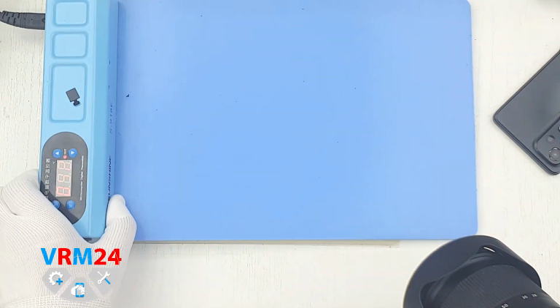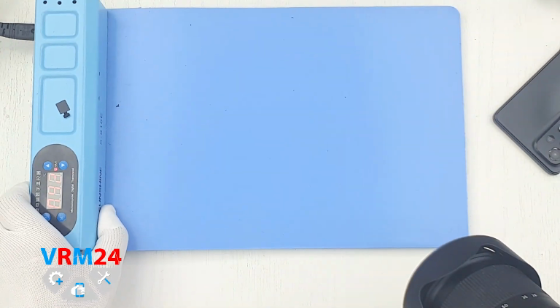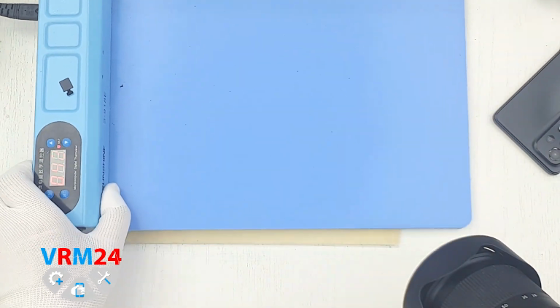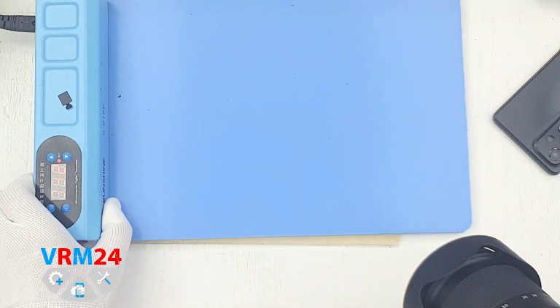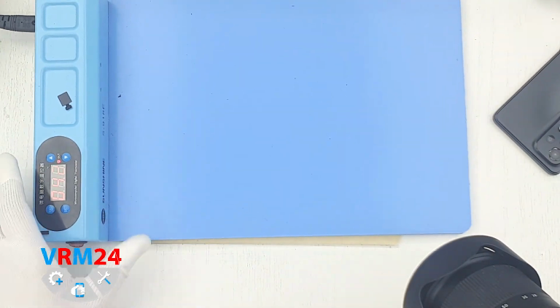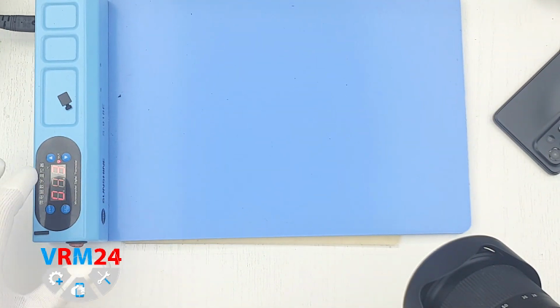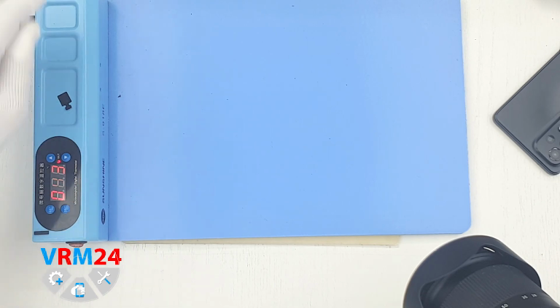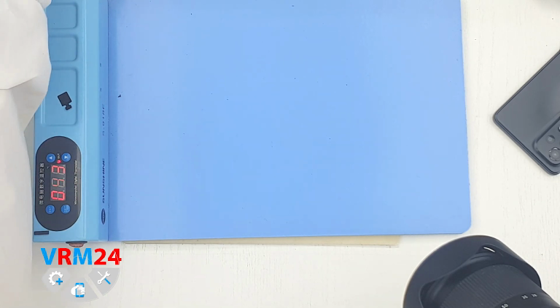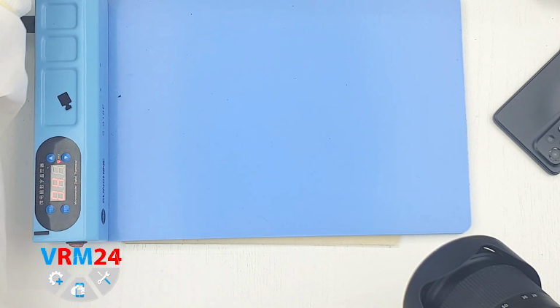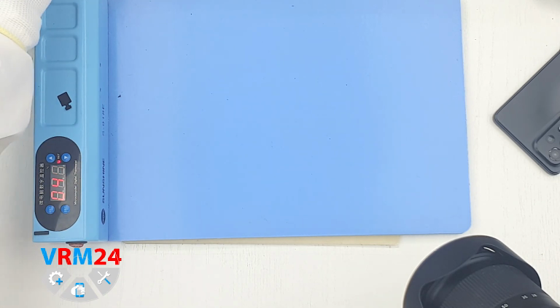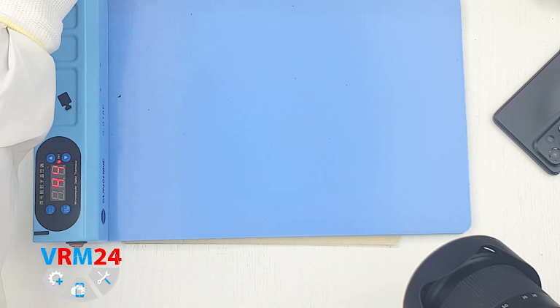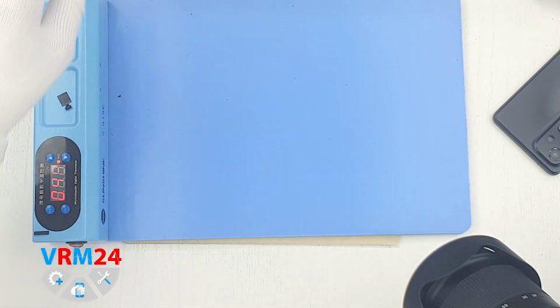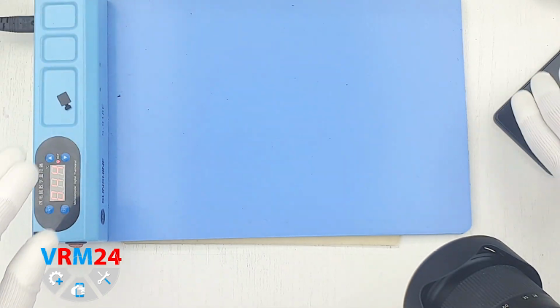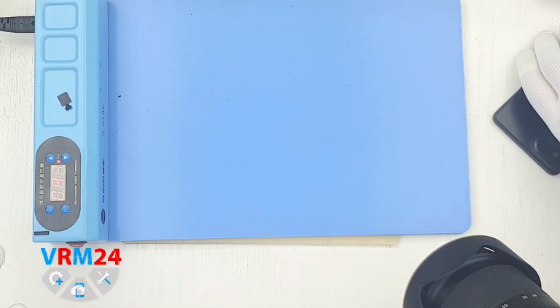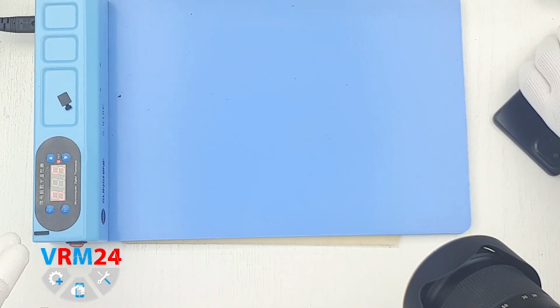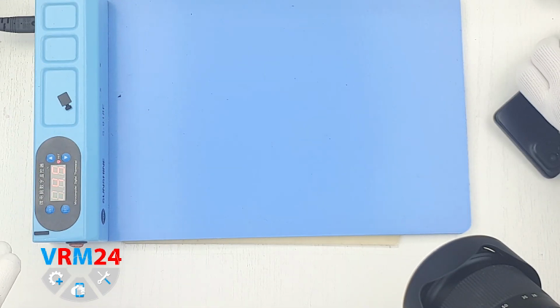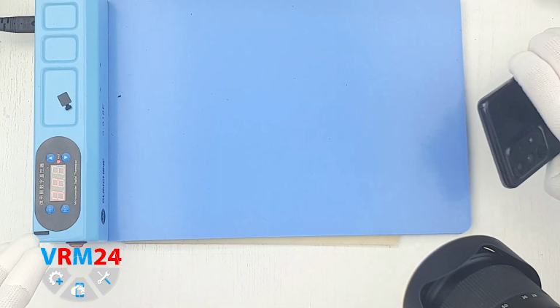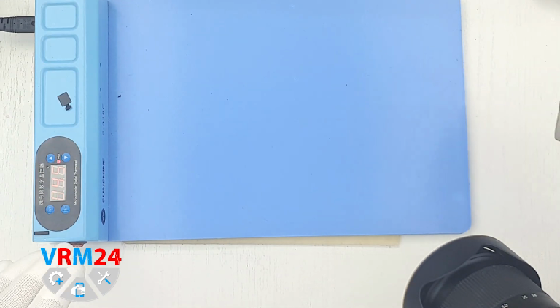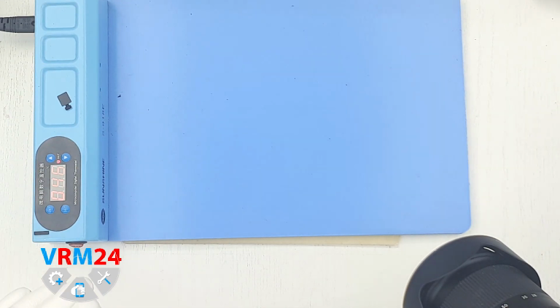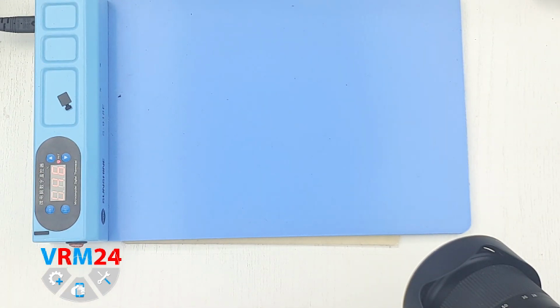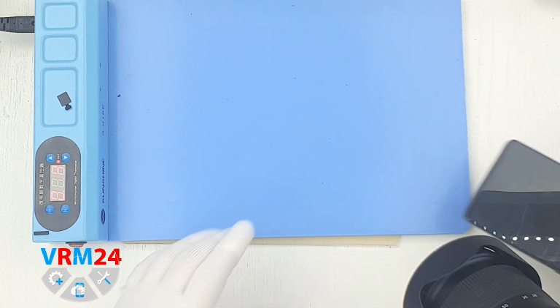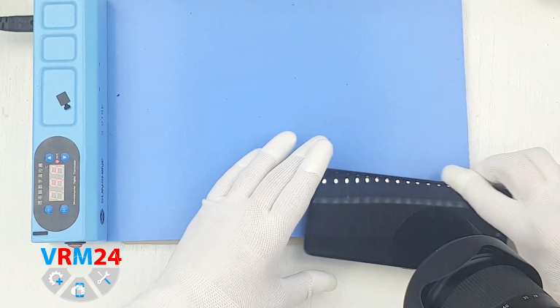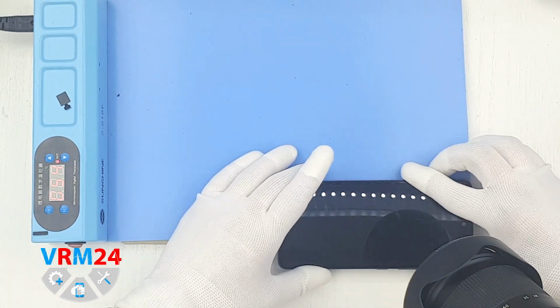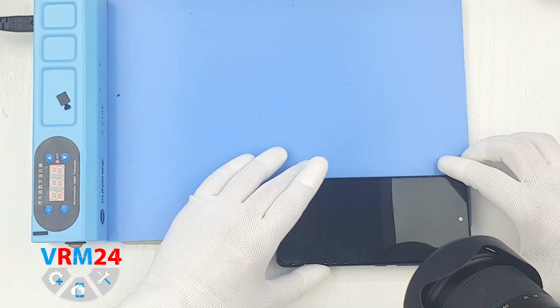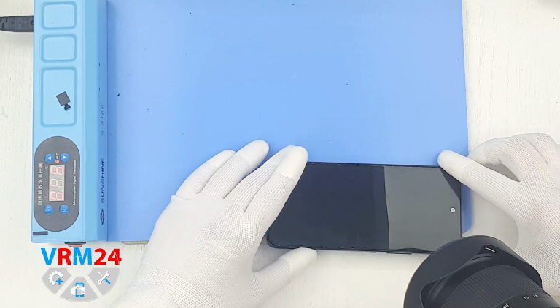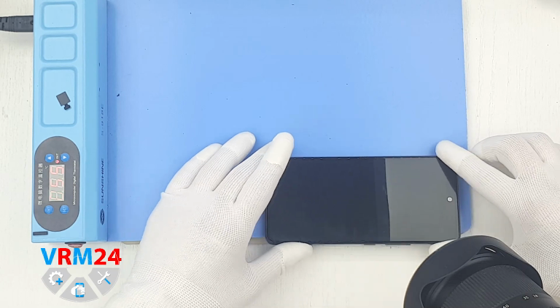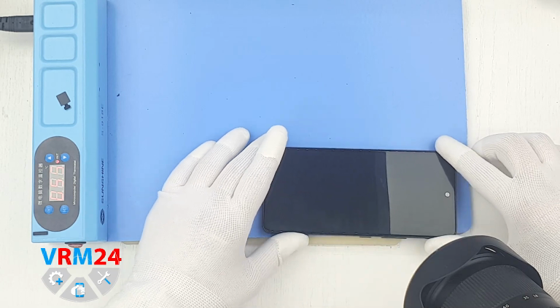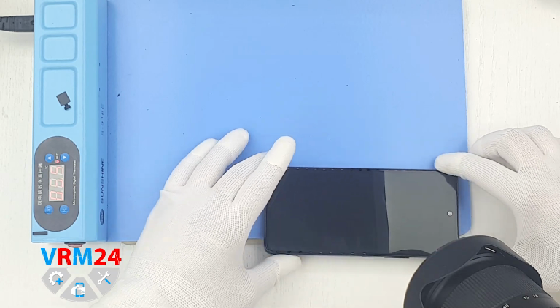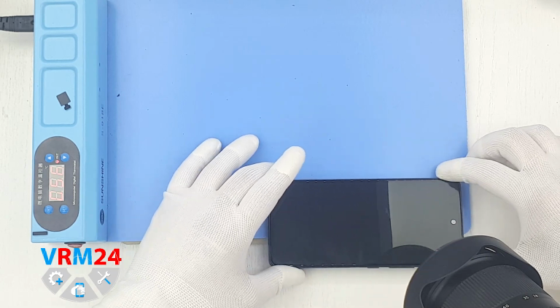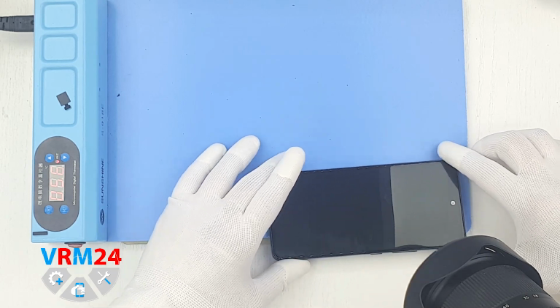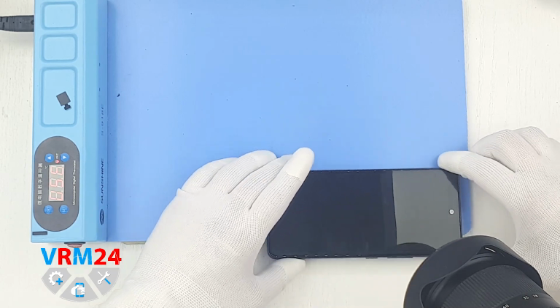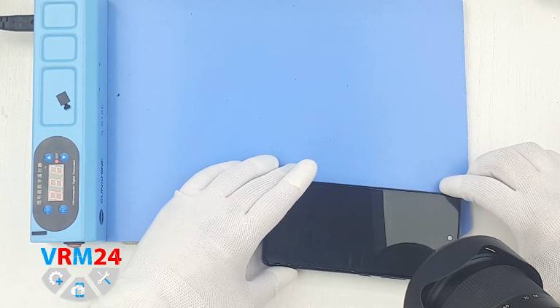The first thing we need to do is heat the surface of the back cover up to 158 degrees Fahrenheit or 70 degrees Celsius.